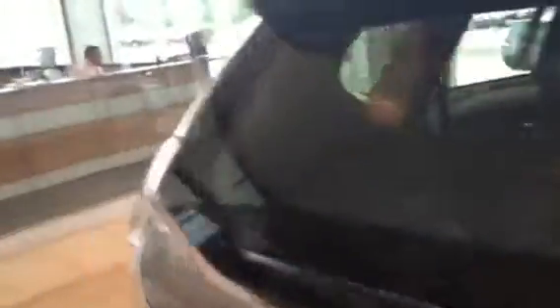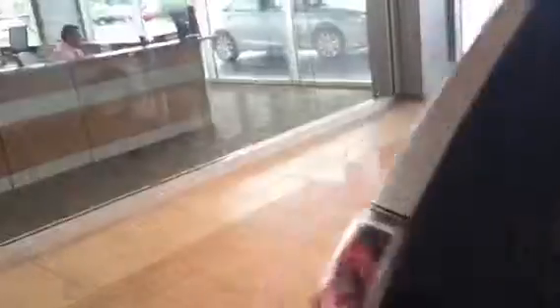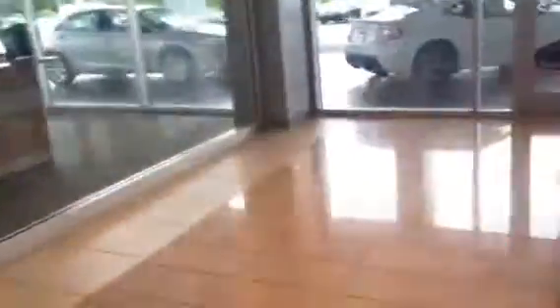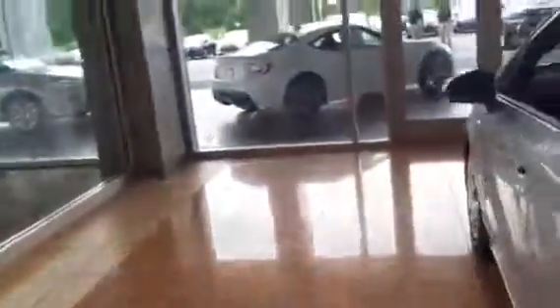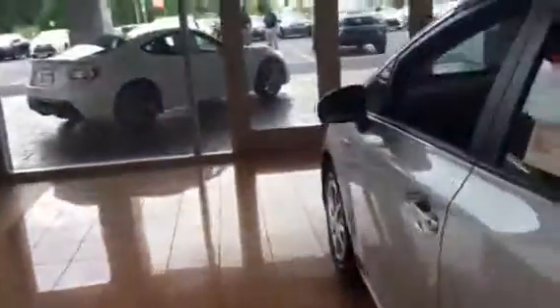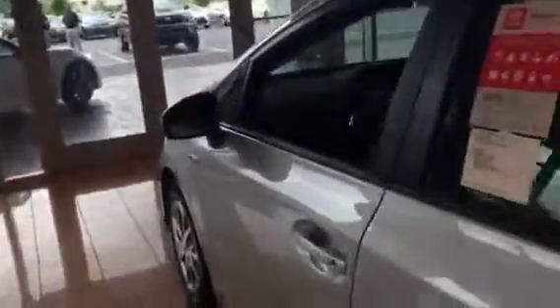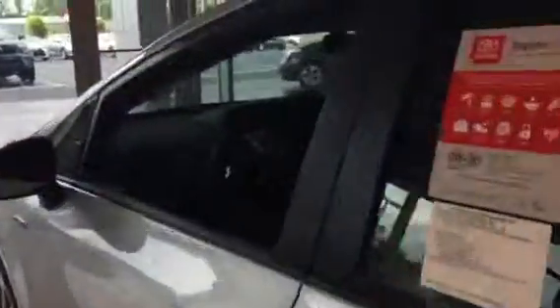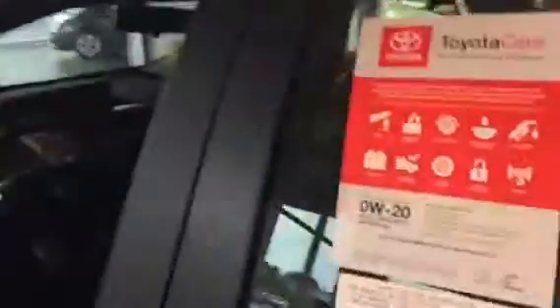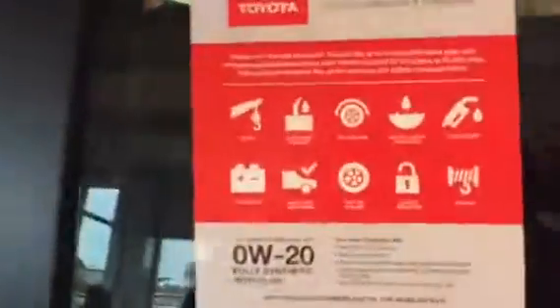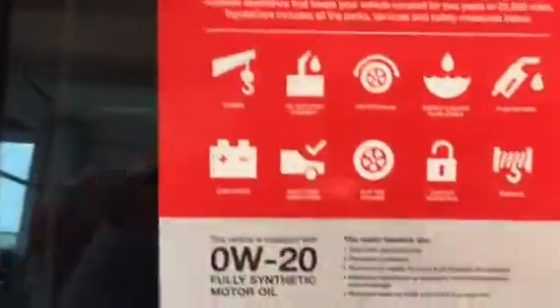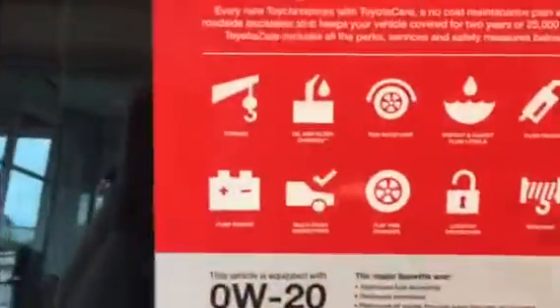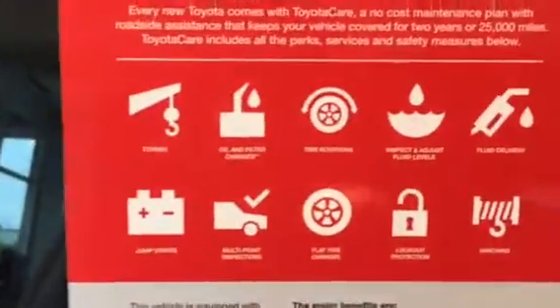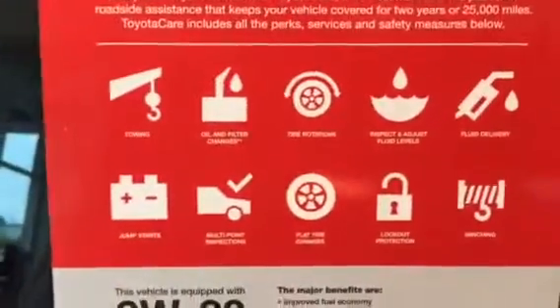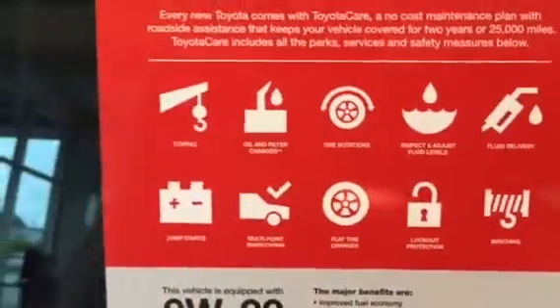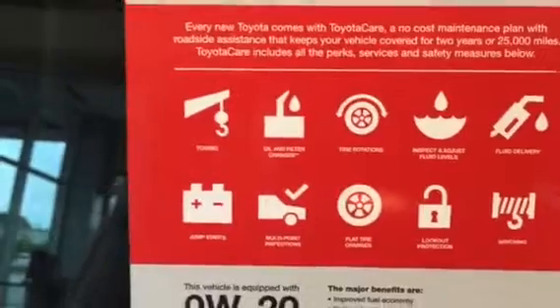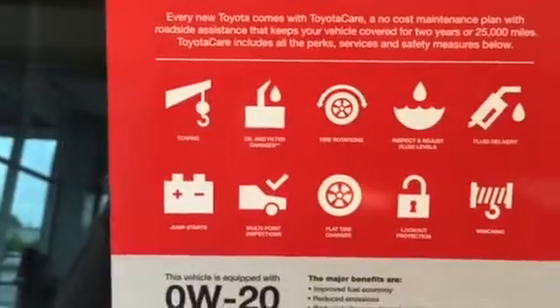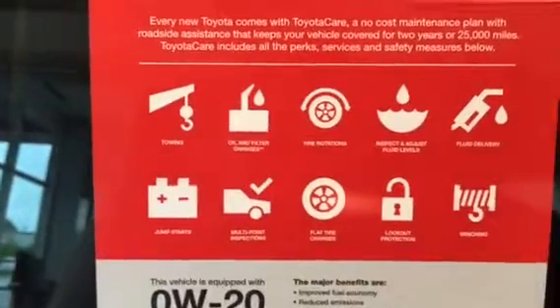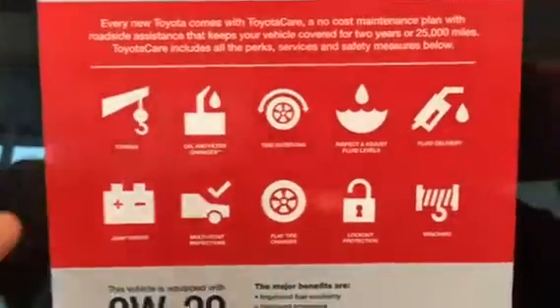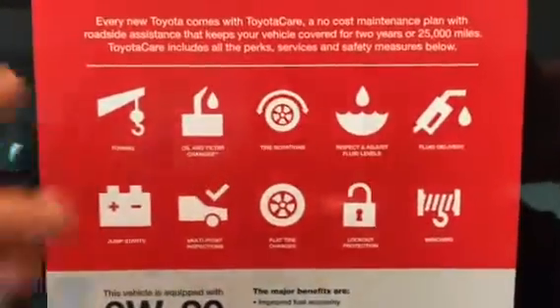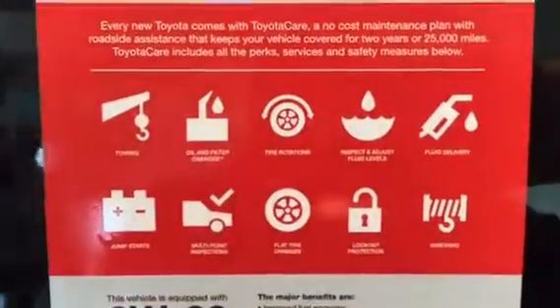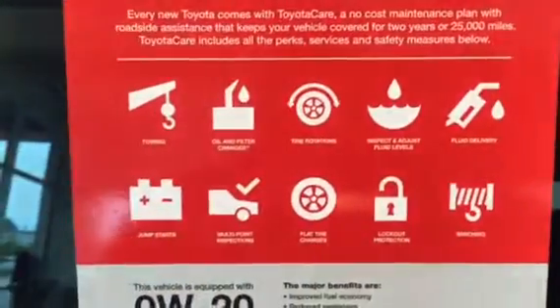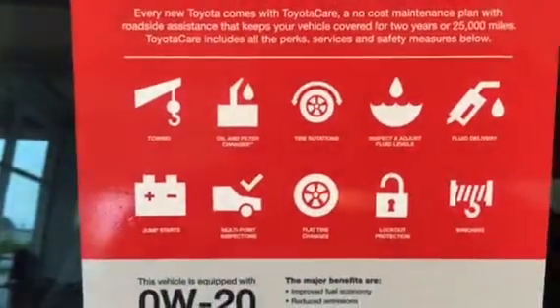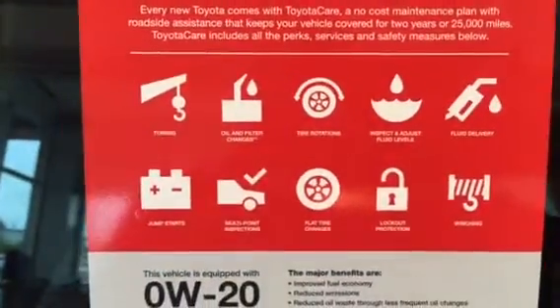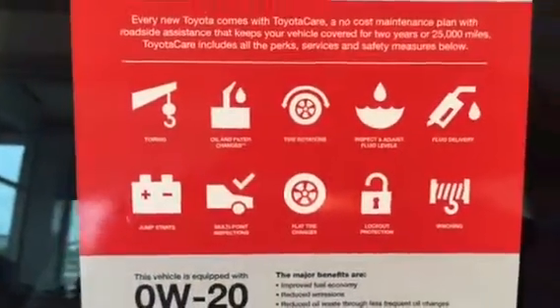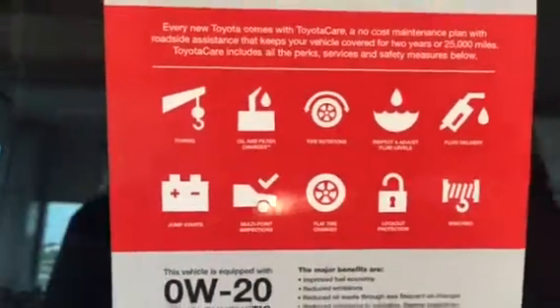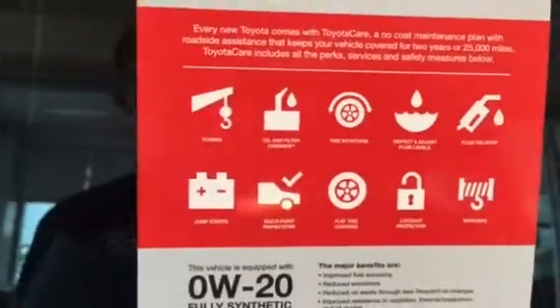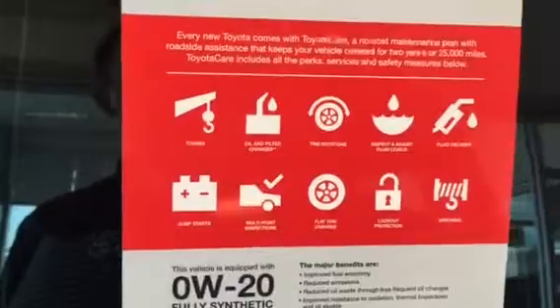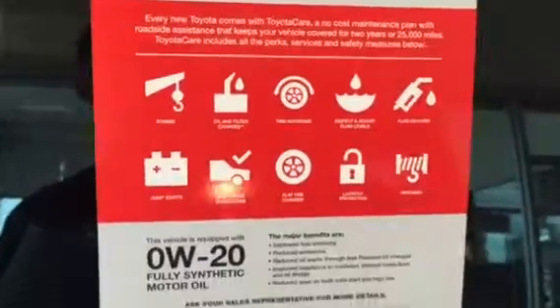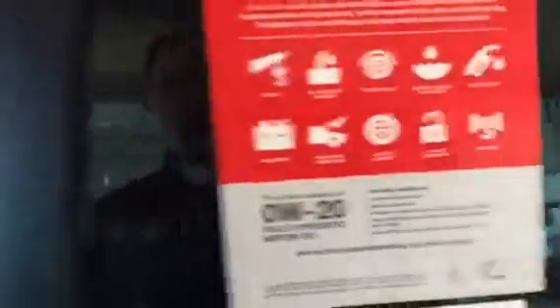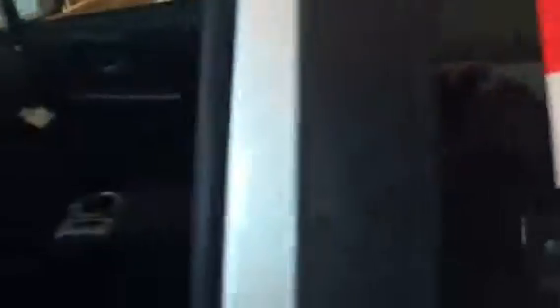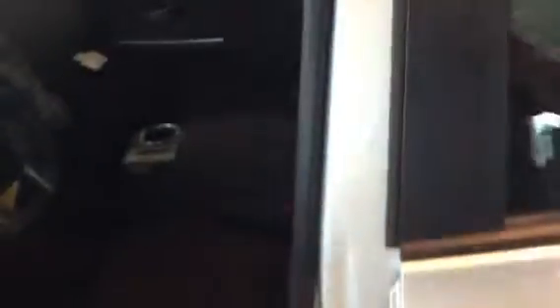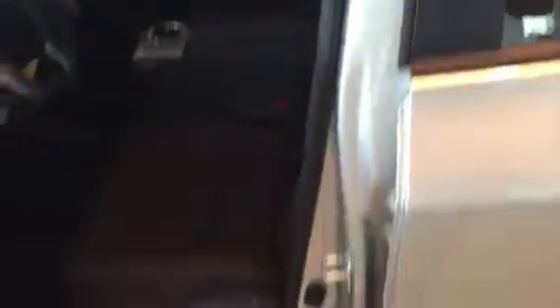Let's take a look inside the cabin. But before we do that, with ToyotaCare, here are some amenities you get: roadside assistance, oil and filter changes, and tire rotations. A lot of goodies there.